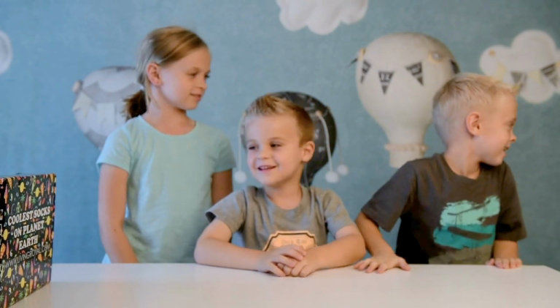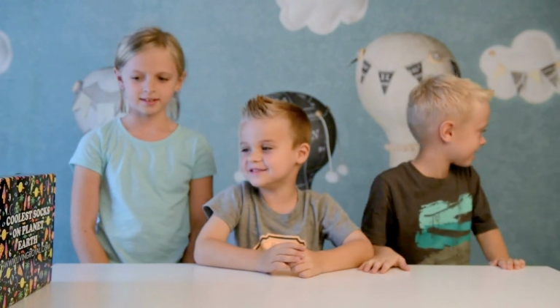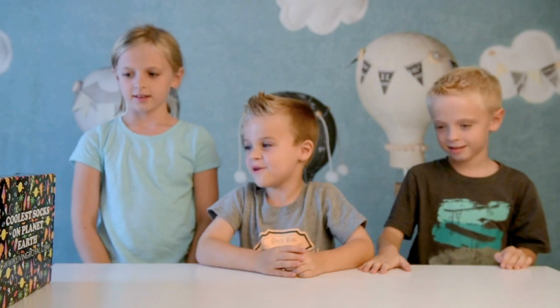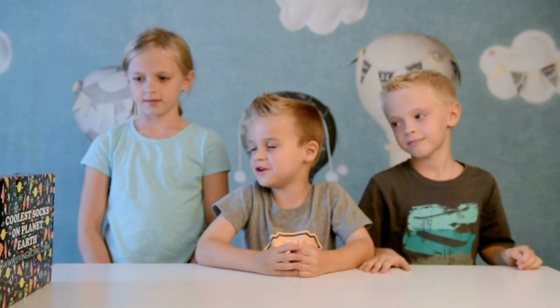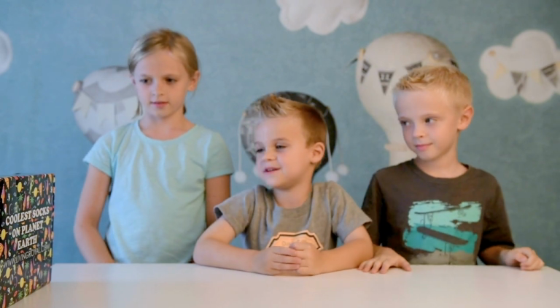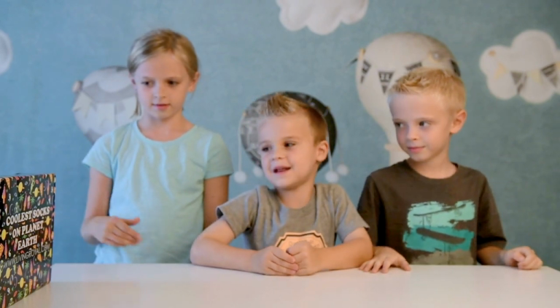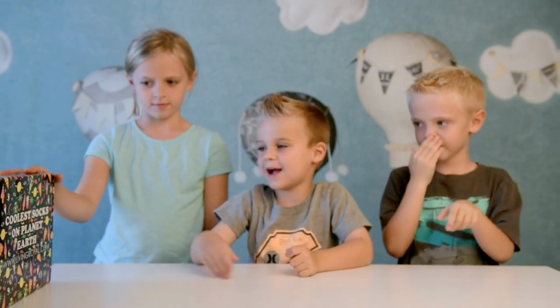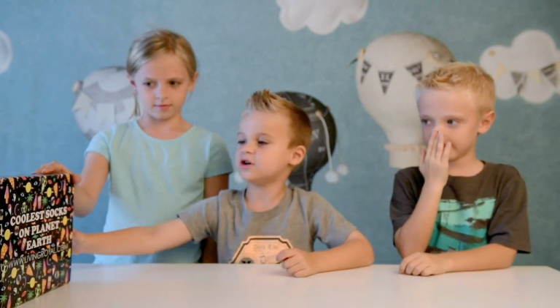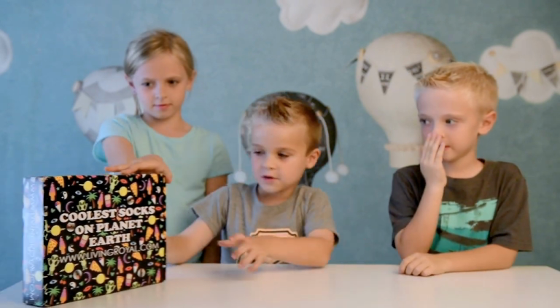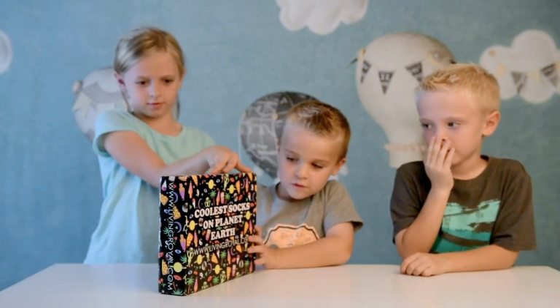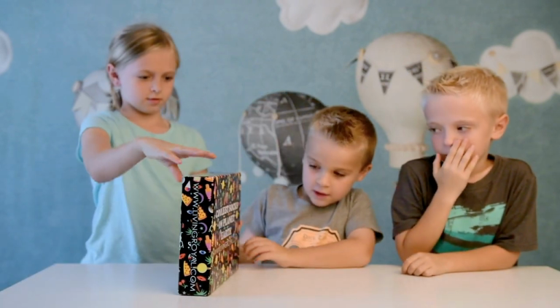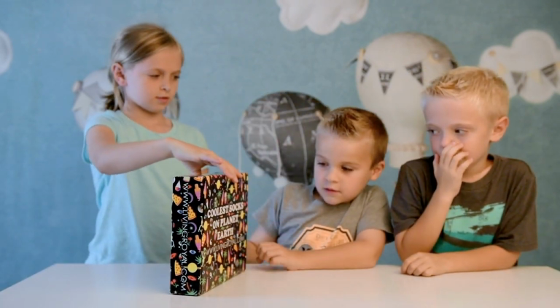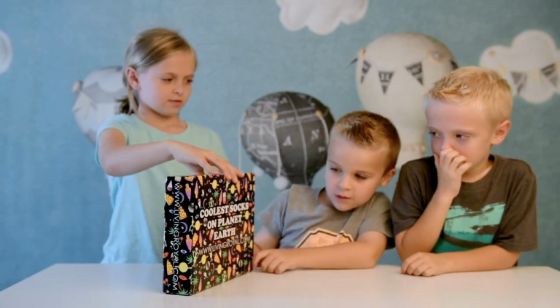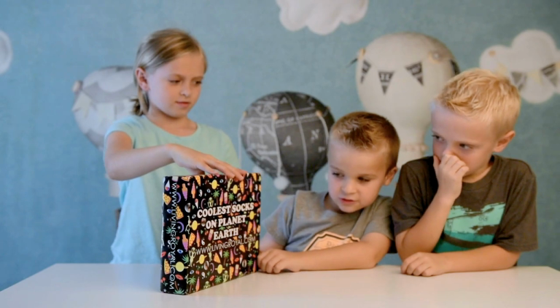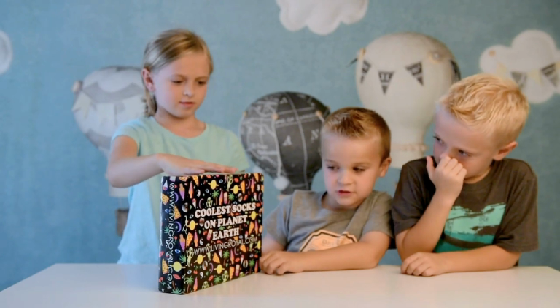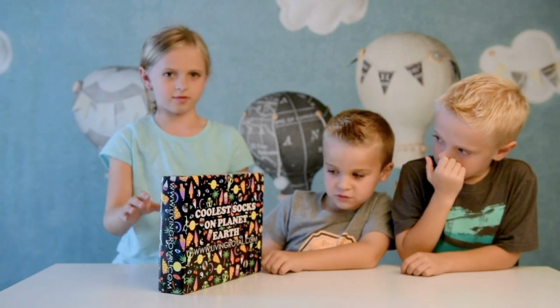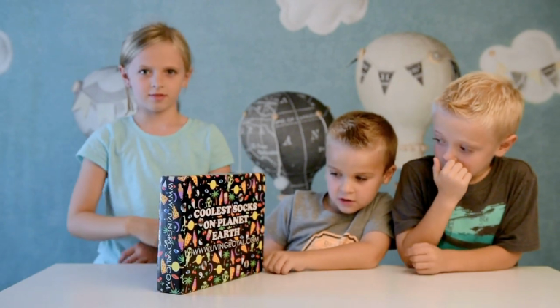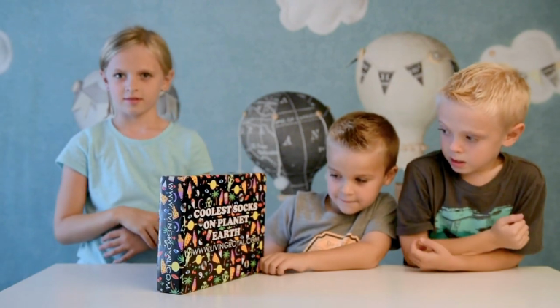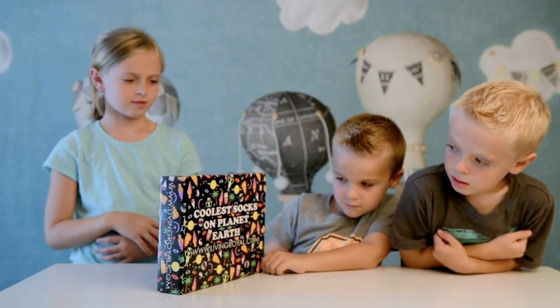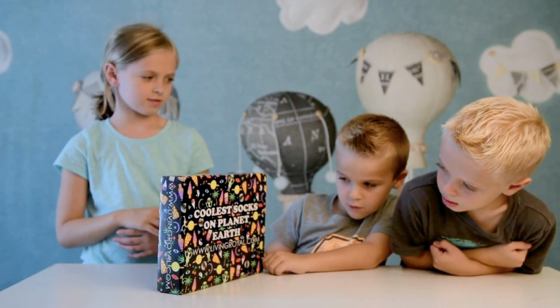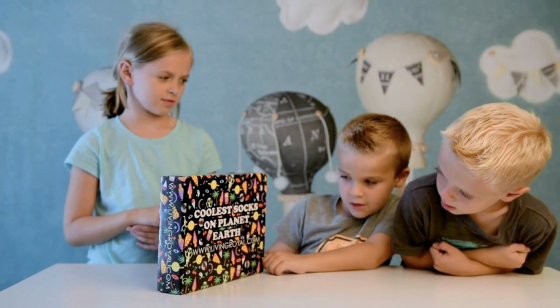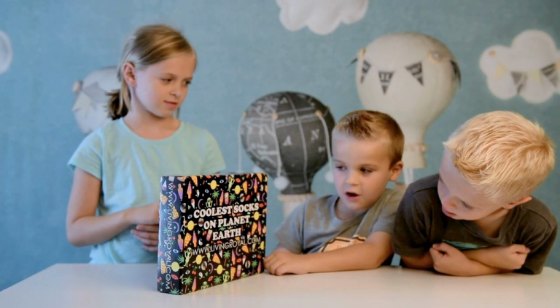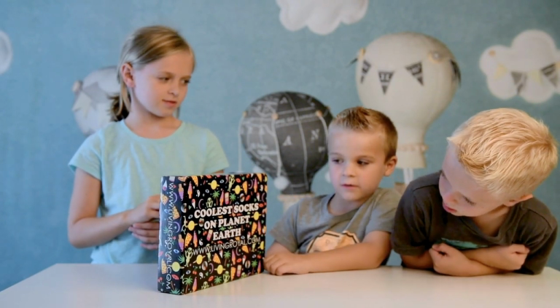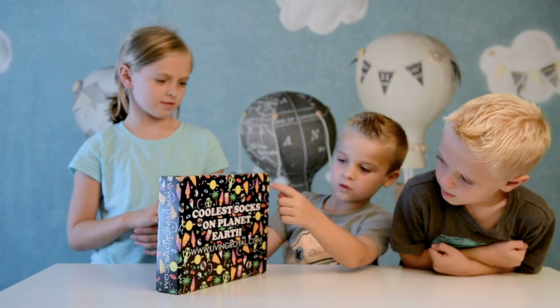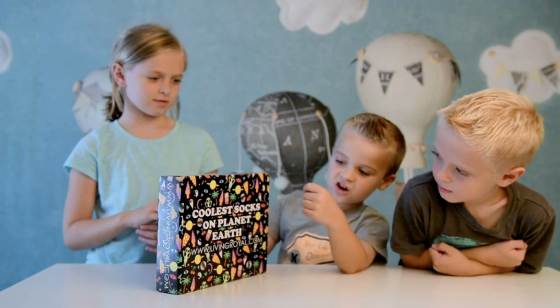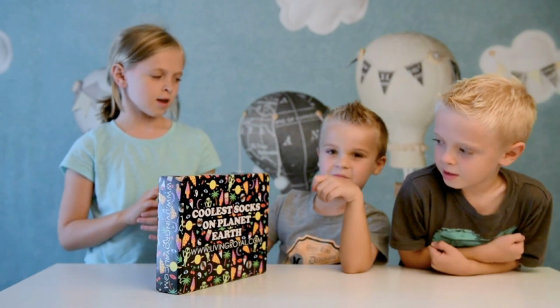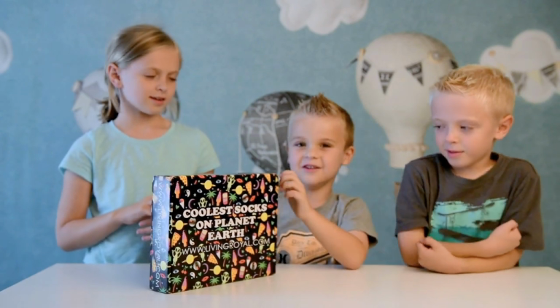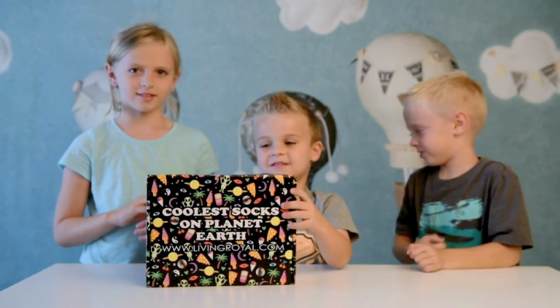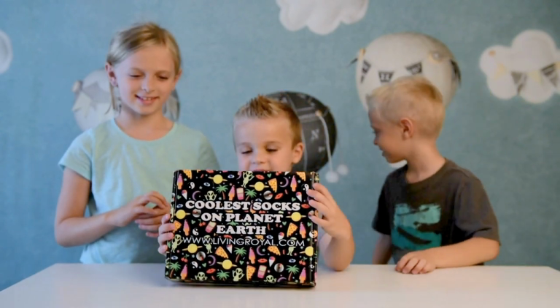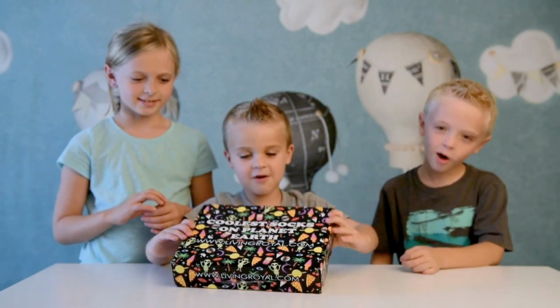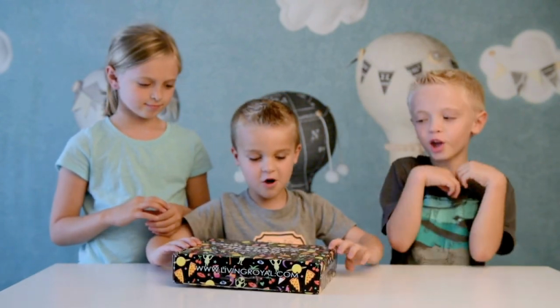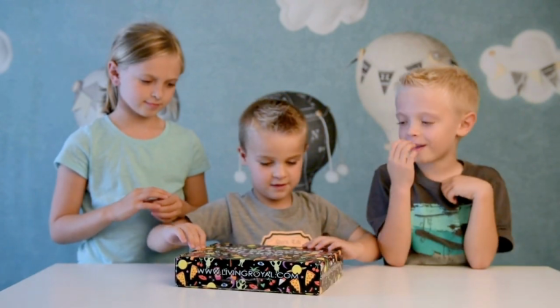And today we're going to be opening this package from www.livingroyal.com — Coolest Socks on Planet Earth. So now we're going to open it.